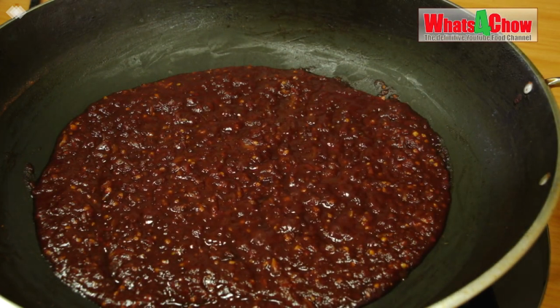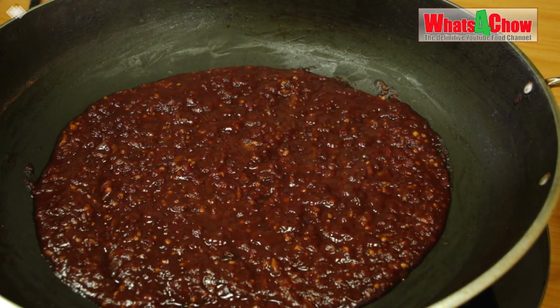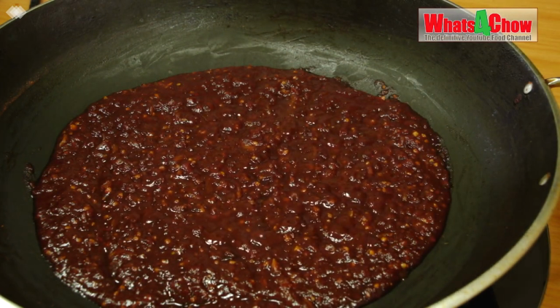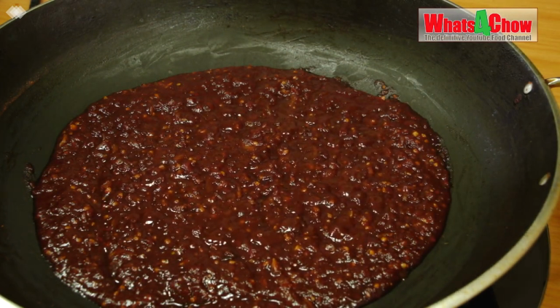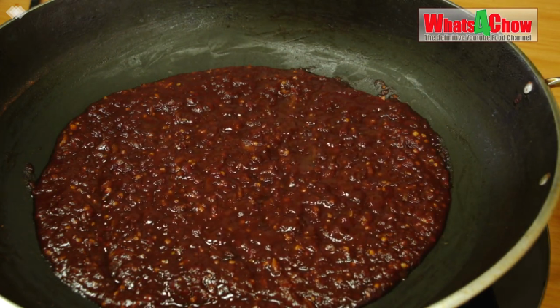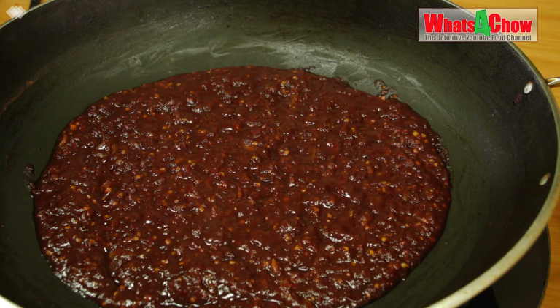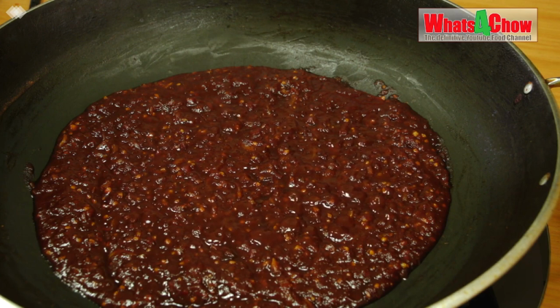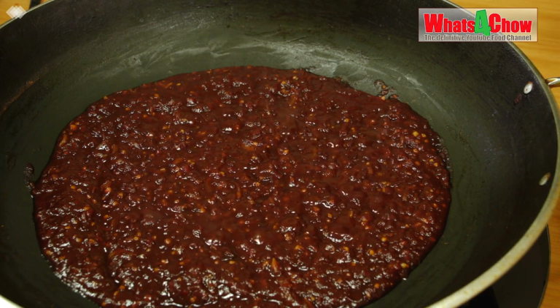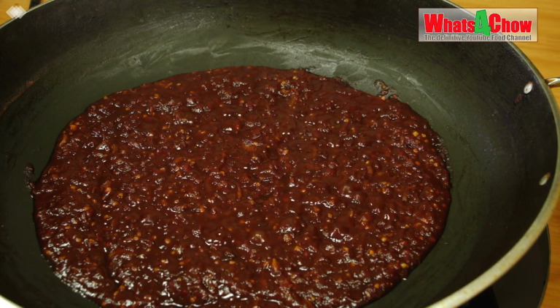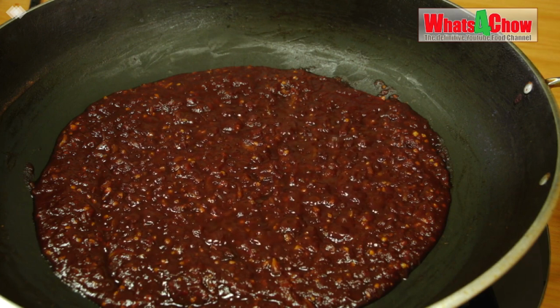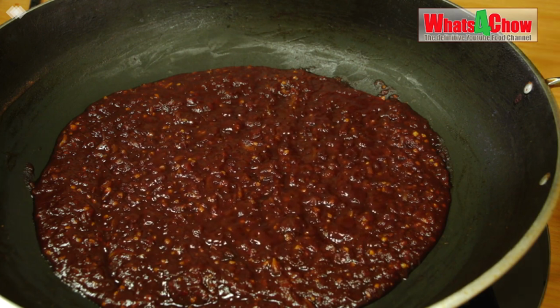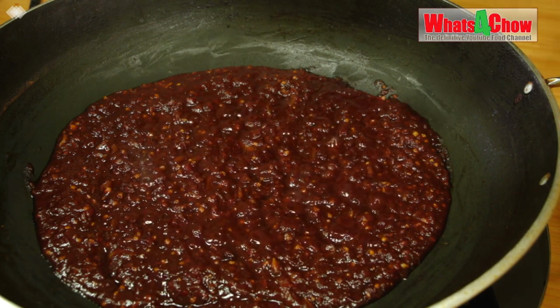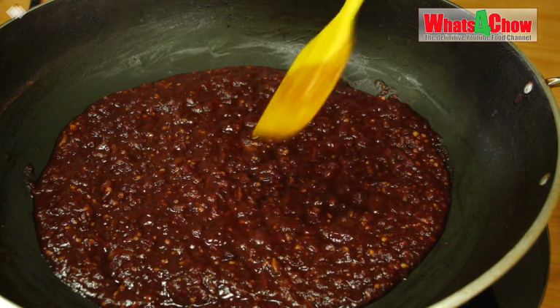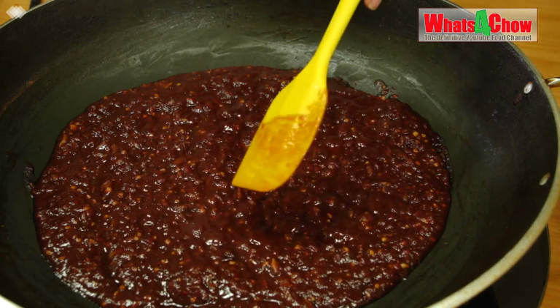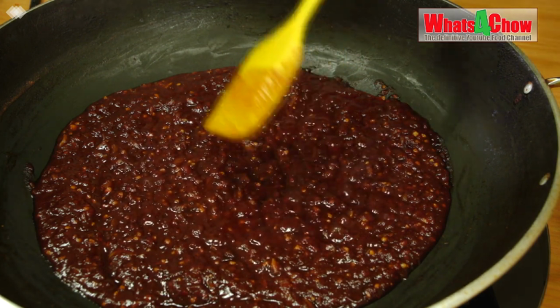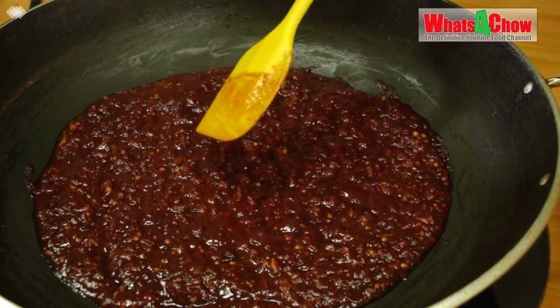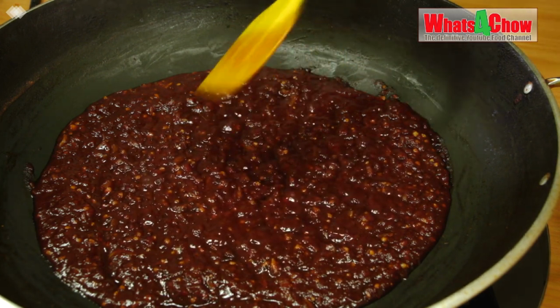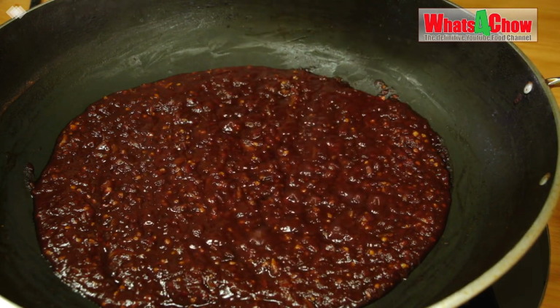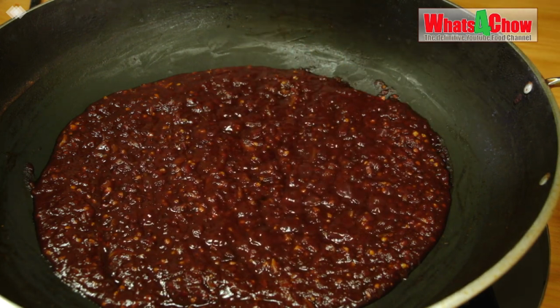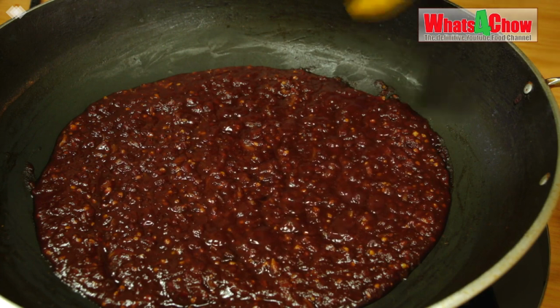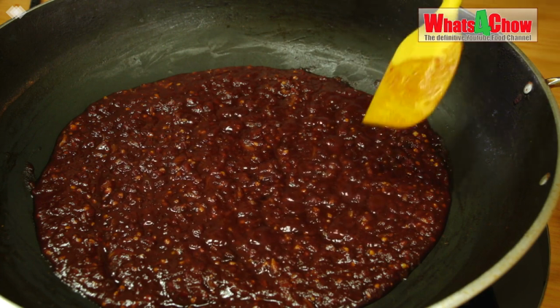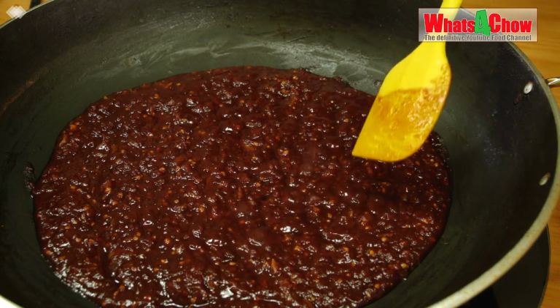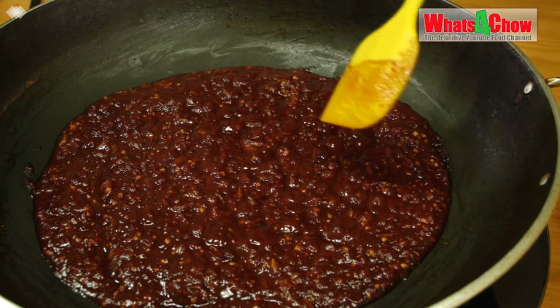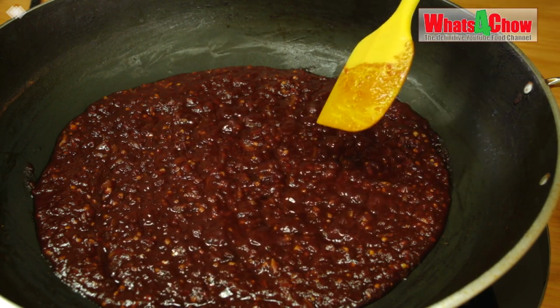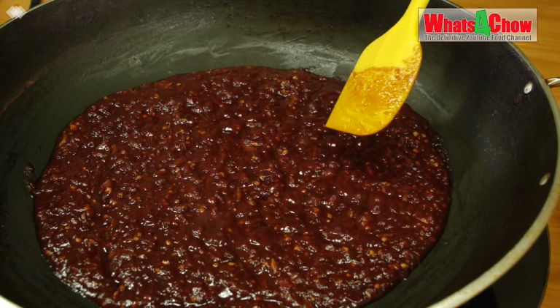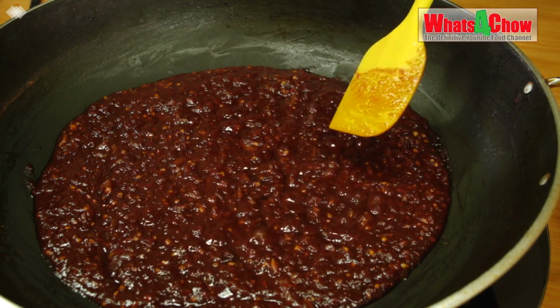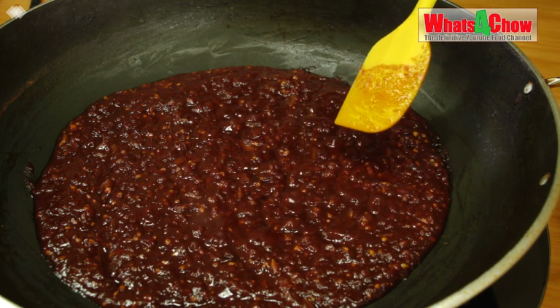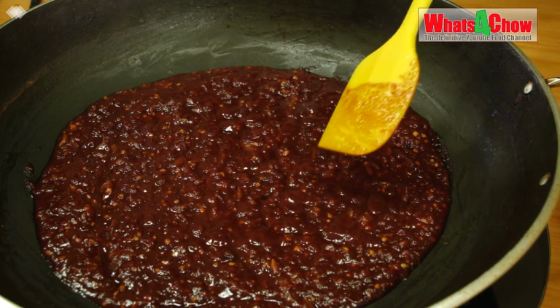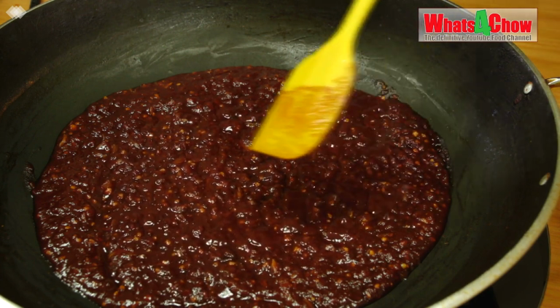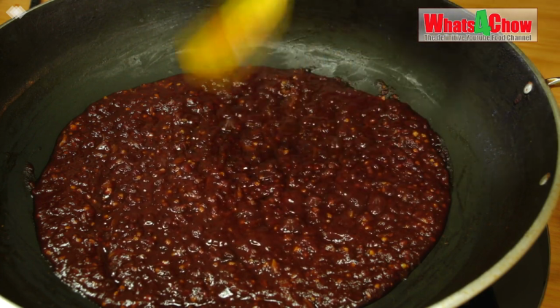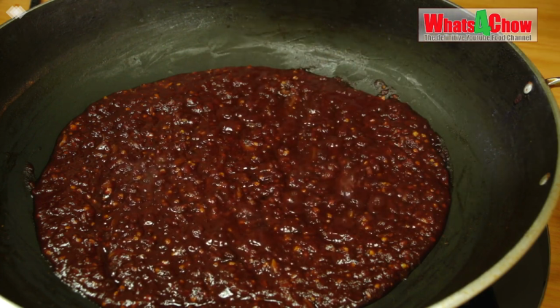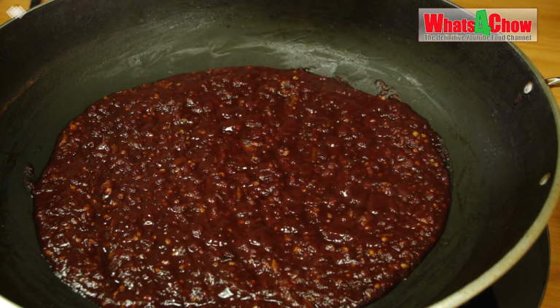You will know the sauce is ready when it bubbles like molten lava, letting off little puffs of steam. There will also be absolutely no runny liquid component to the sauce either.